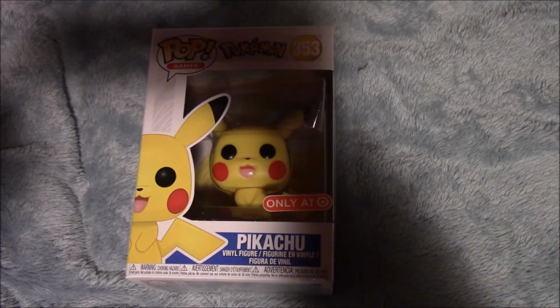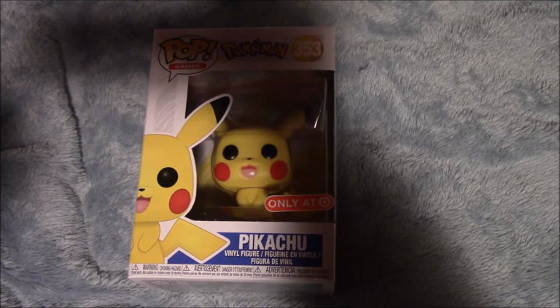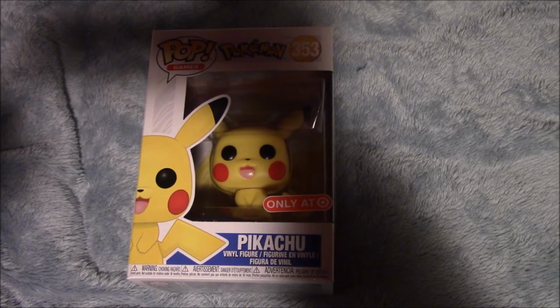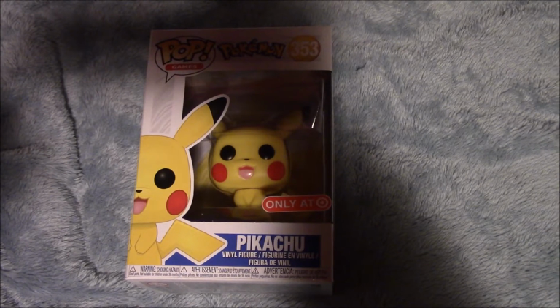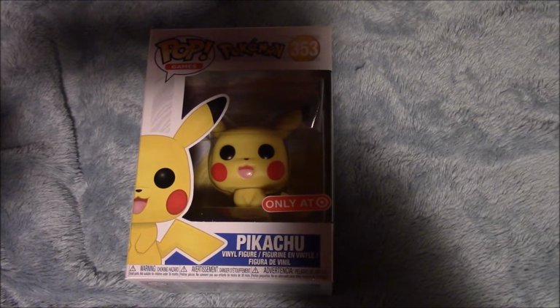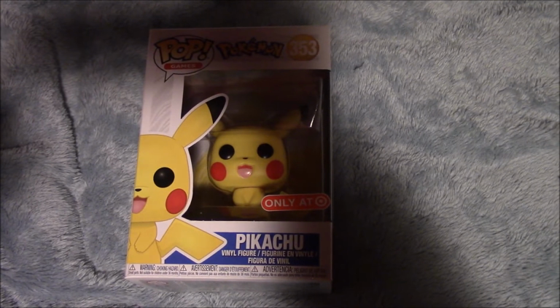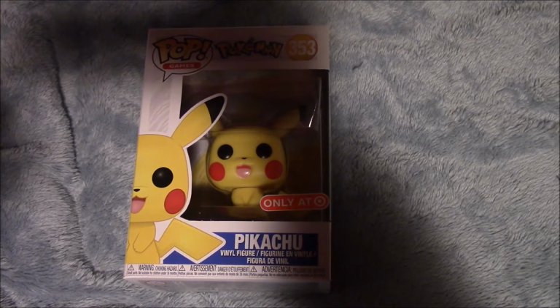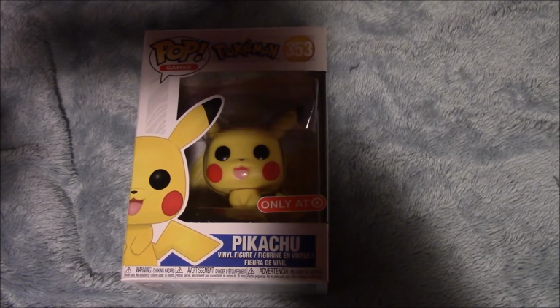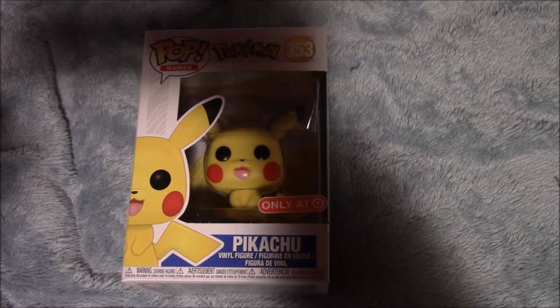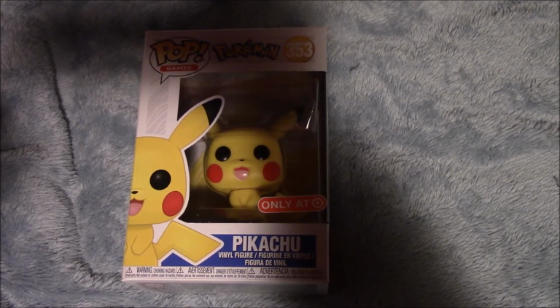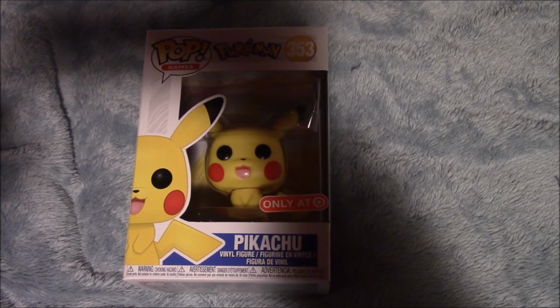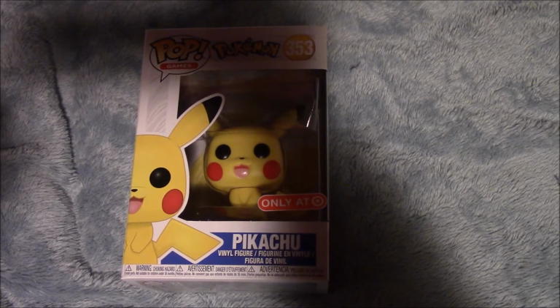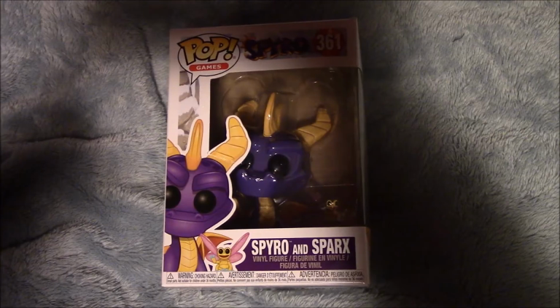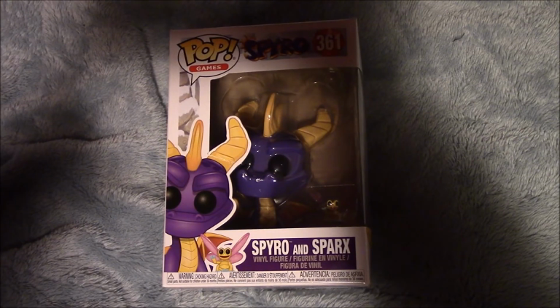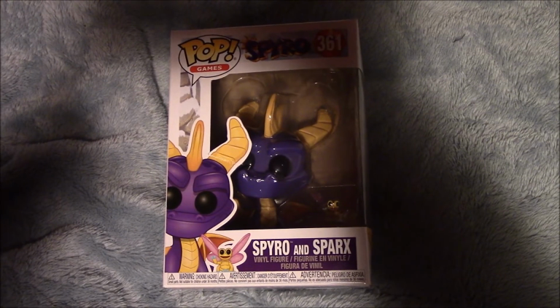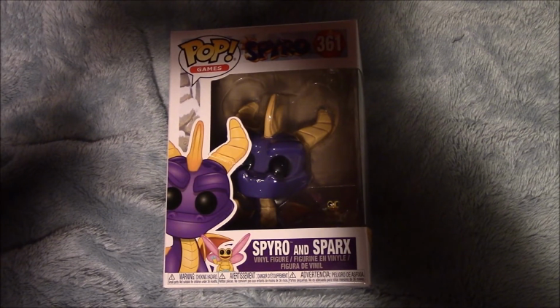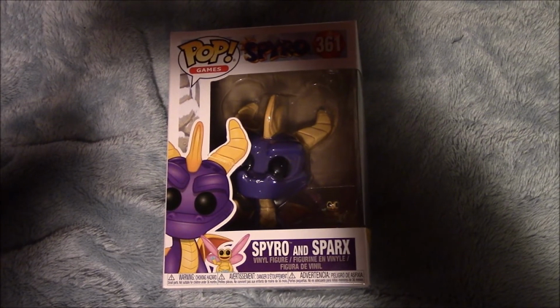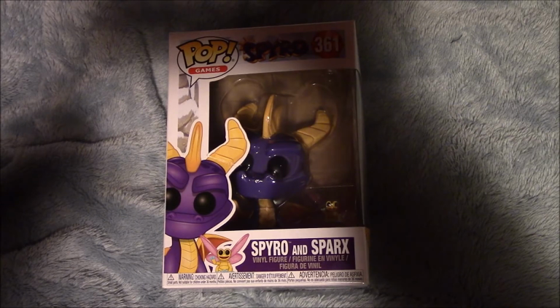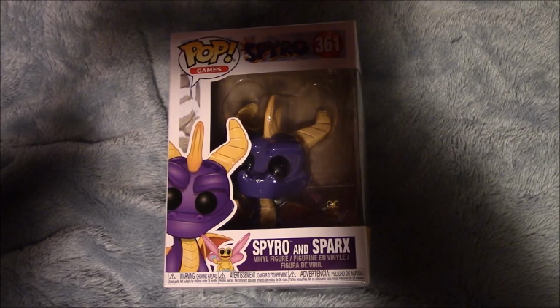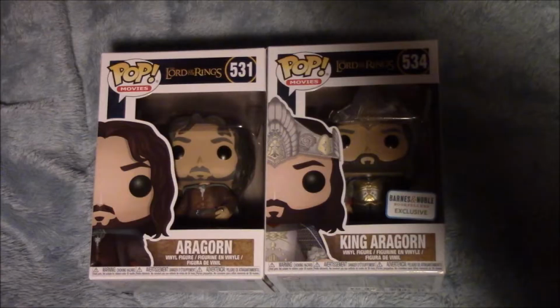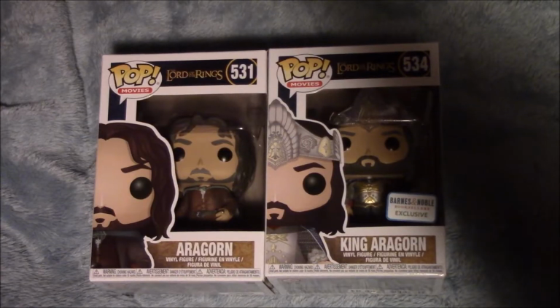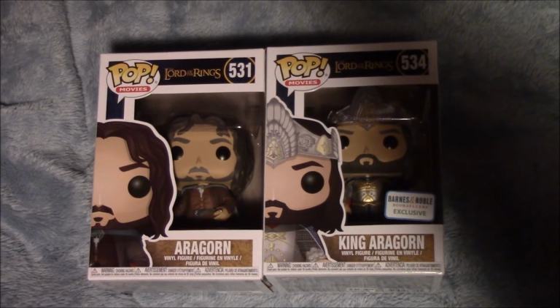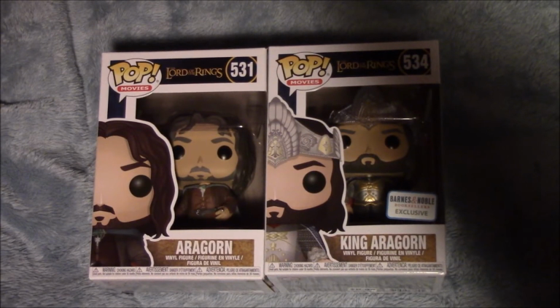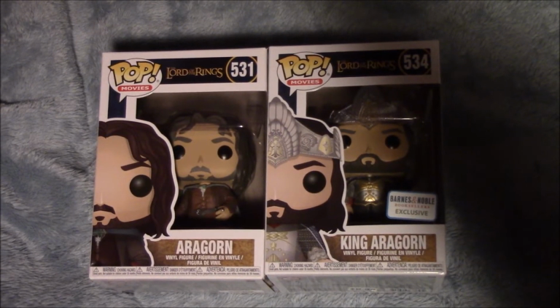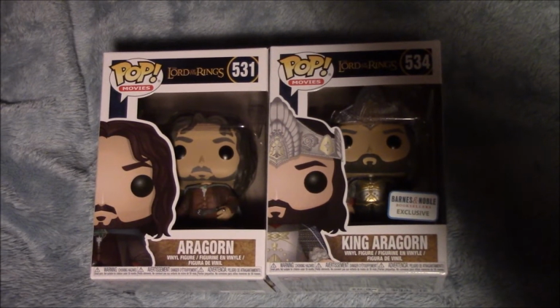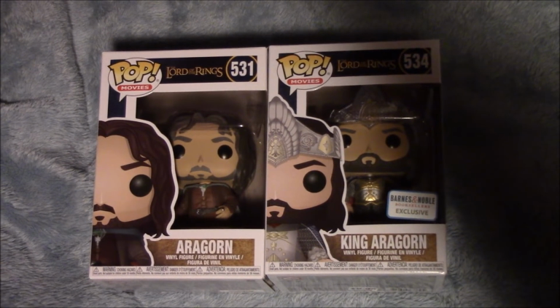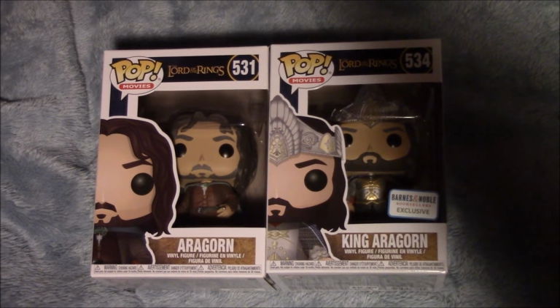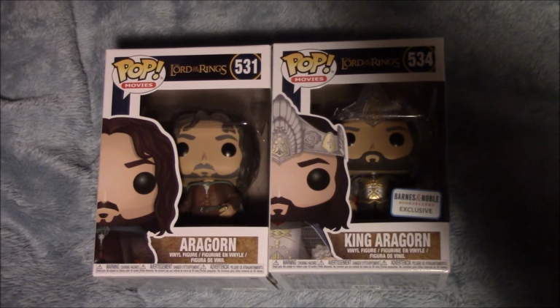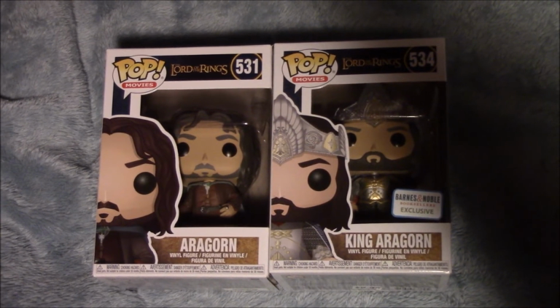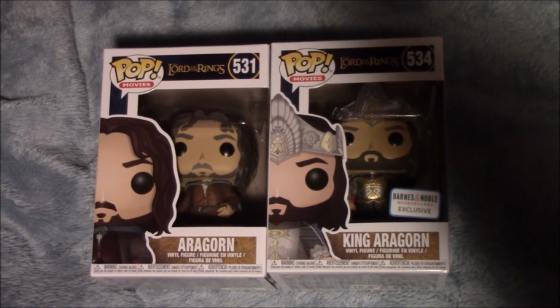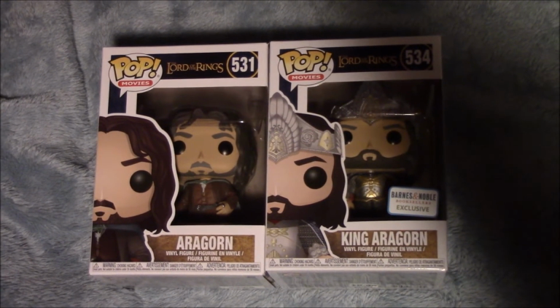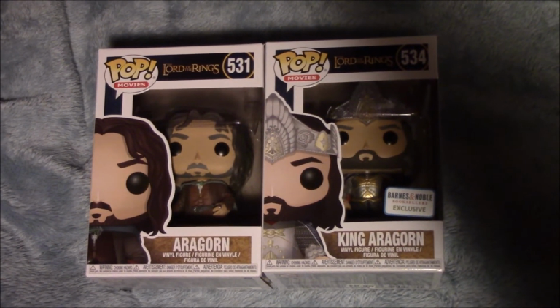Next we'll be showing you guys the Funko Pops. First is Pikachu. Next we have Spyro and Sparks. Next we have the Lord of the Rings Aragorn Funko Pop, of his normal self and his king self.